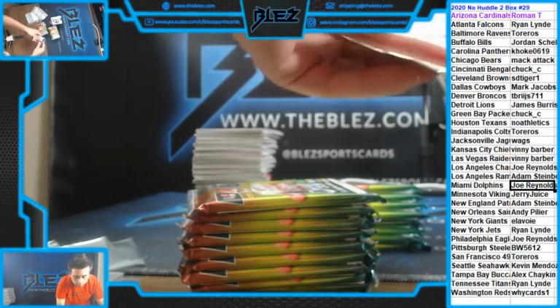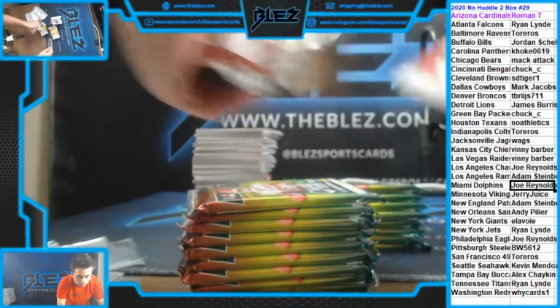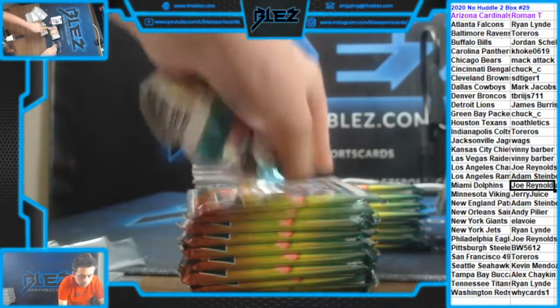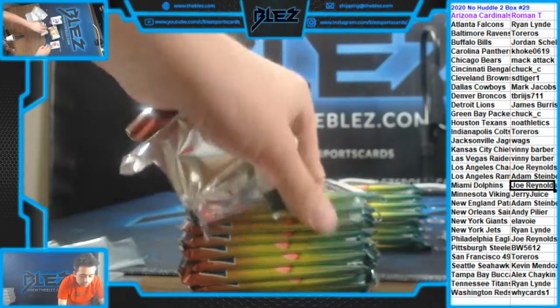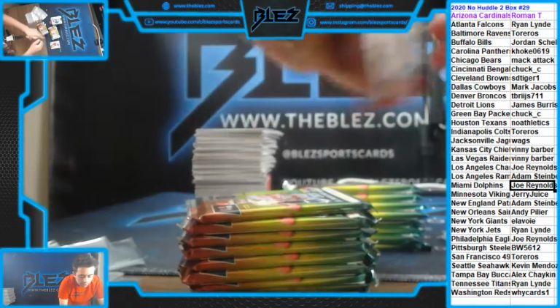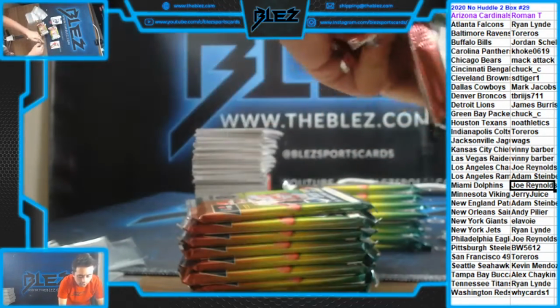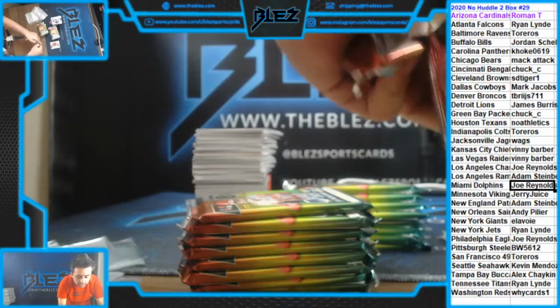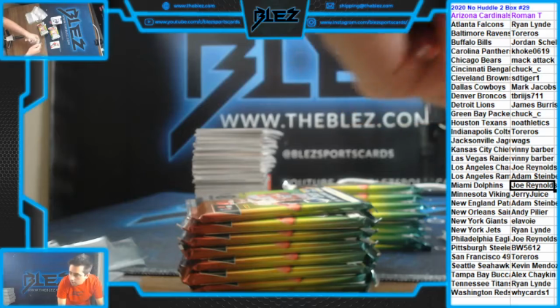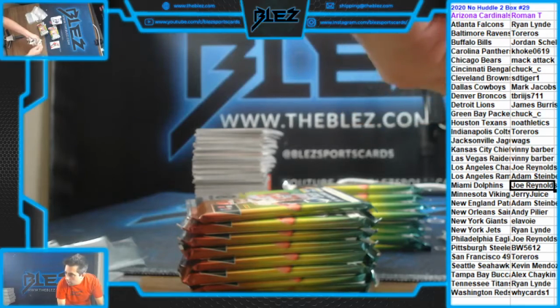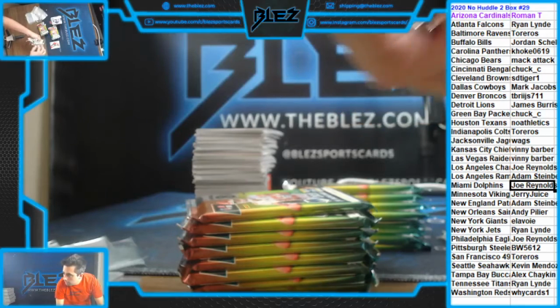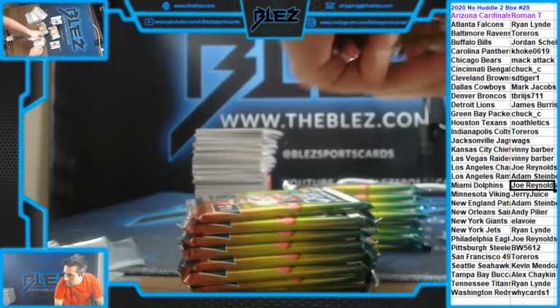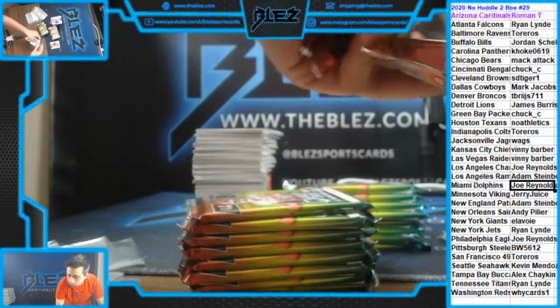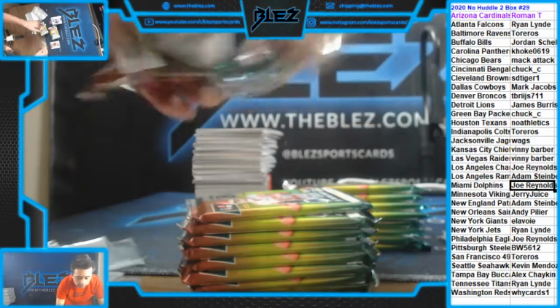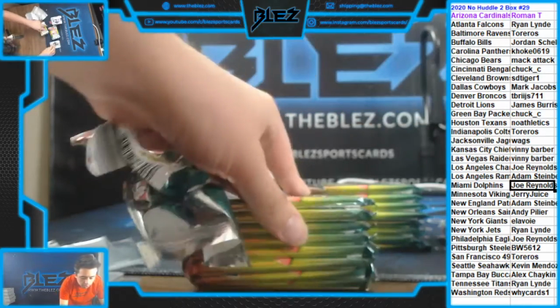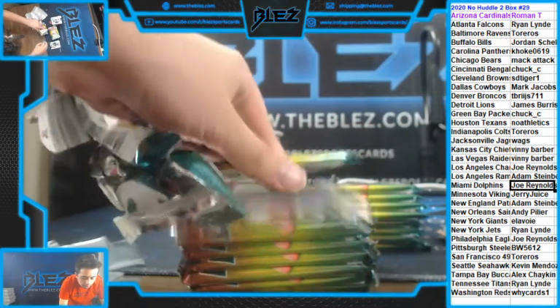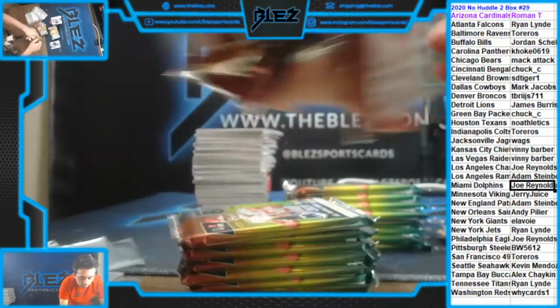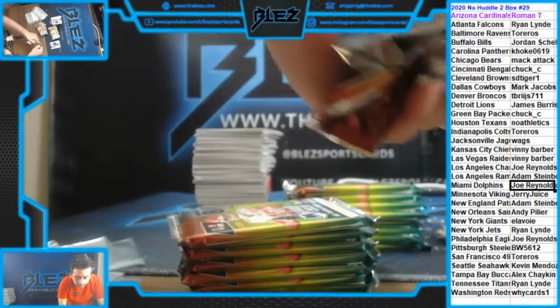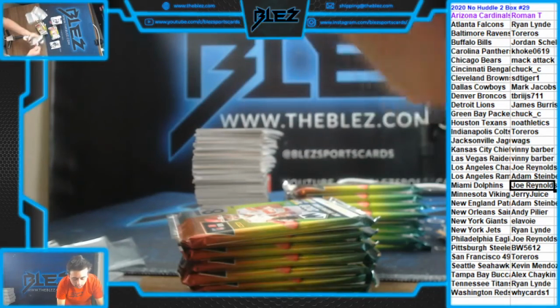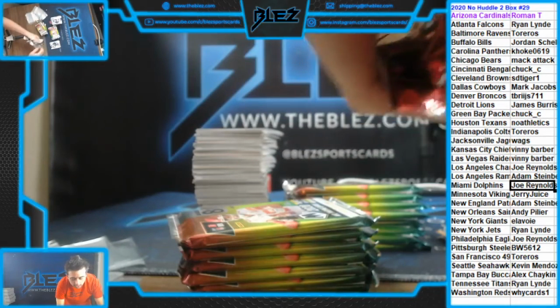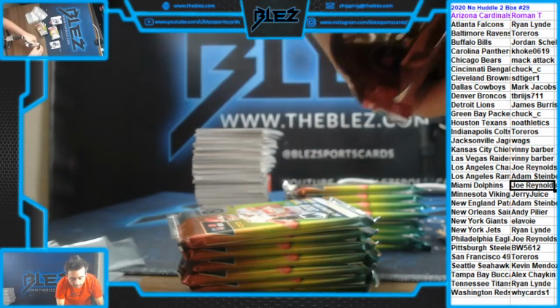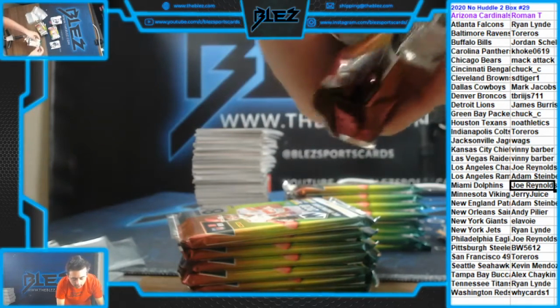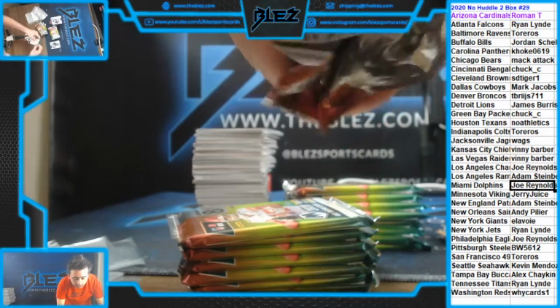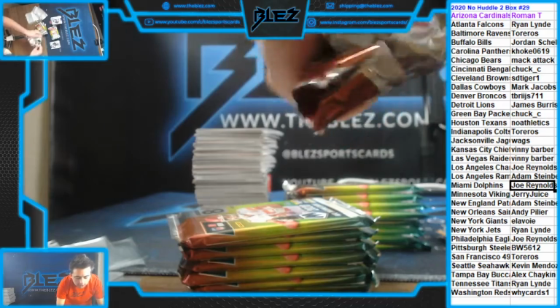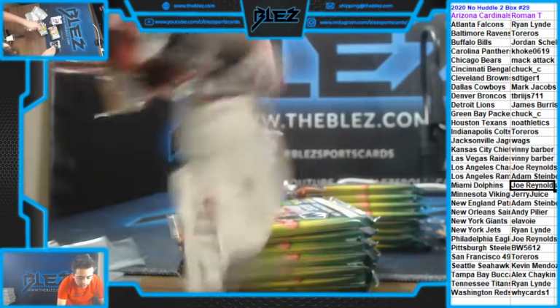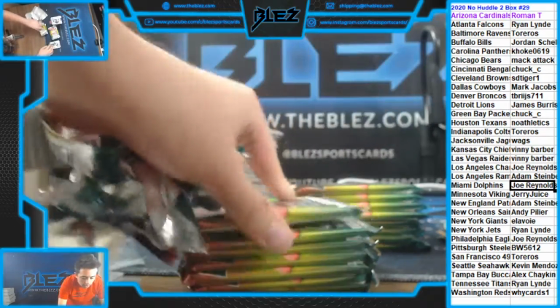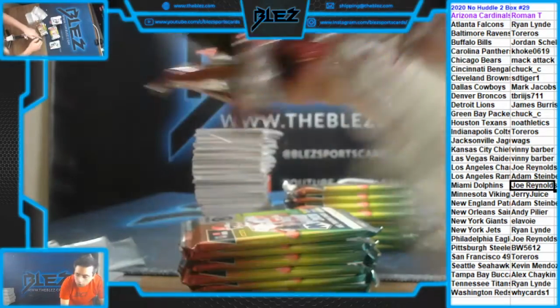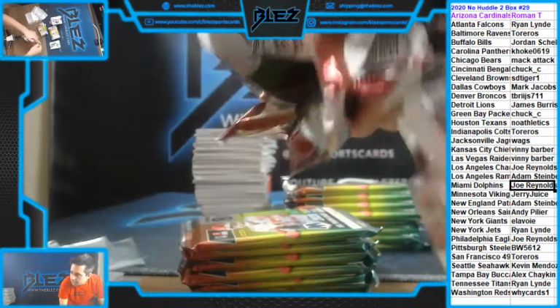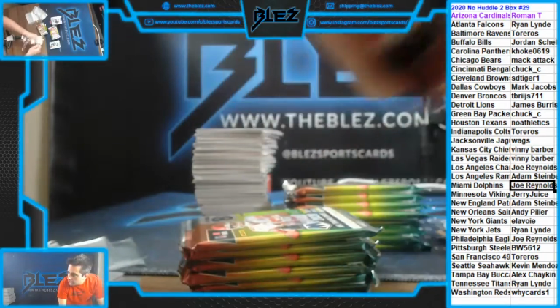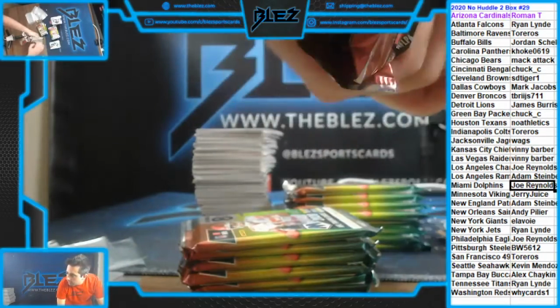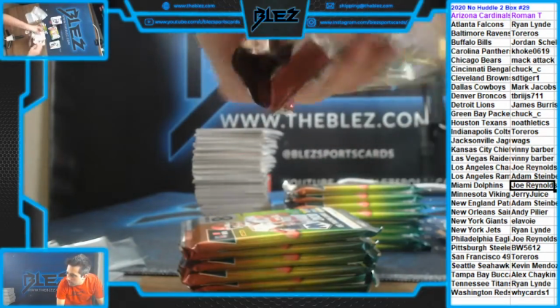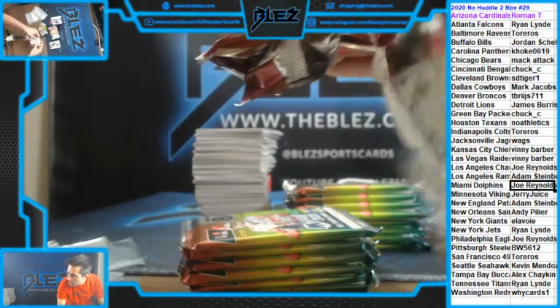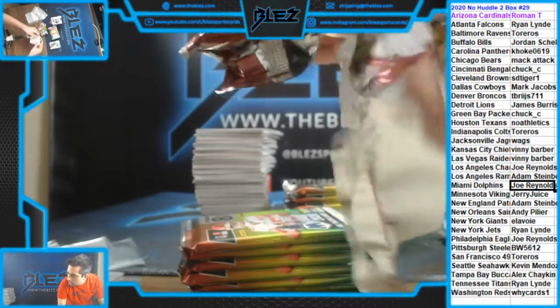We're doing number 30, Mosaic Choice, we'll start moving, and Immaculate Collegiate. Those are the next three footballs.